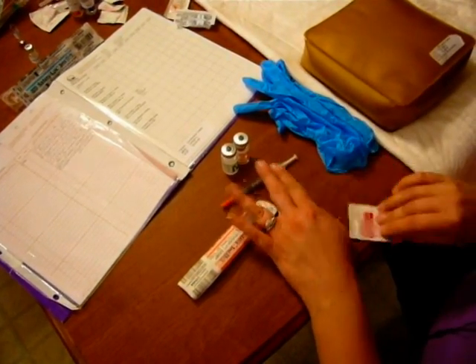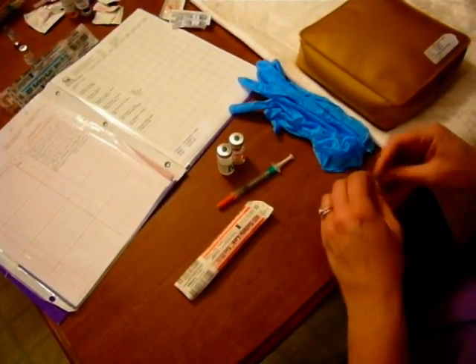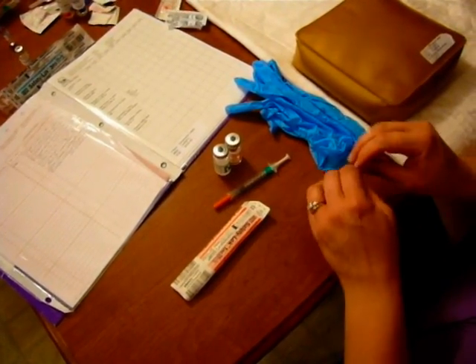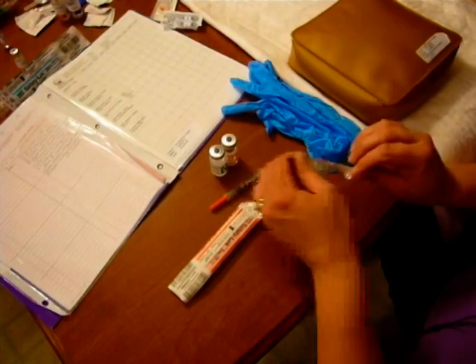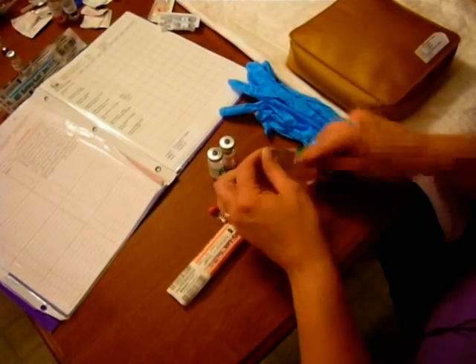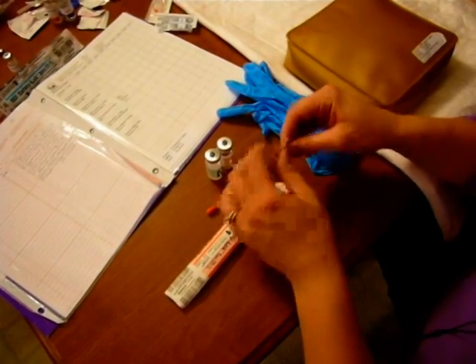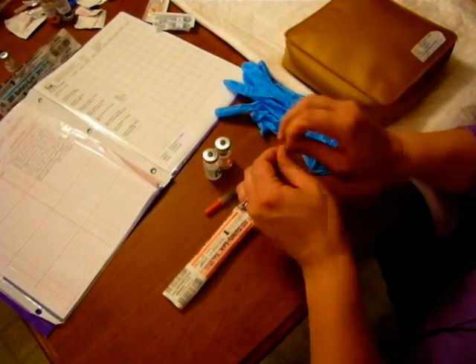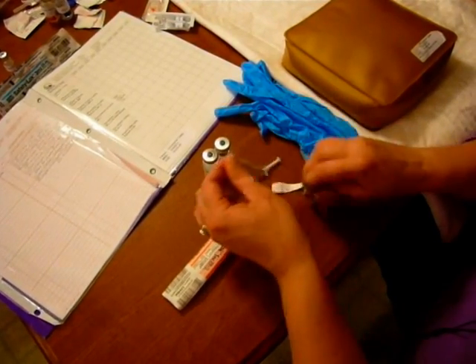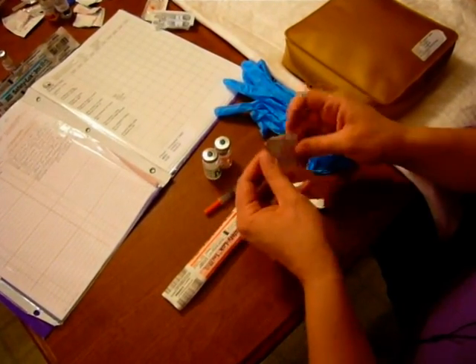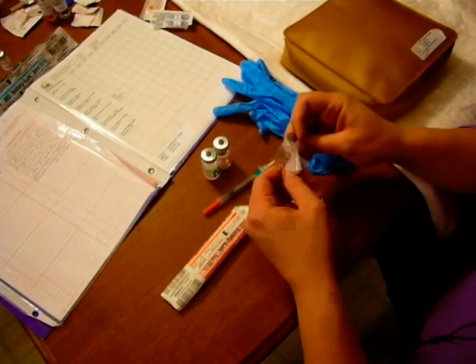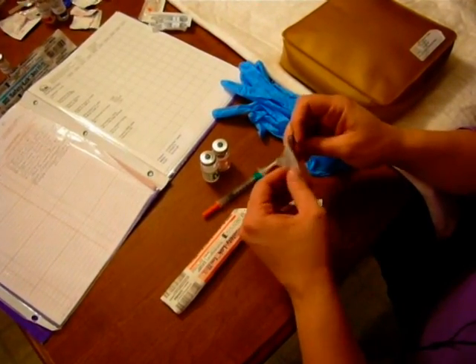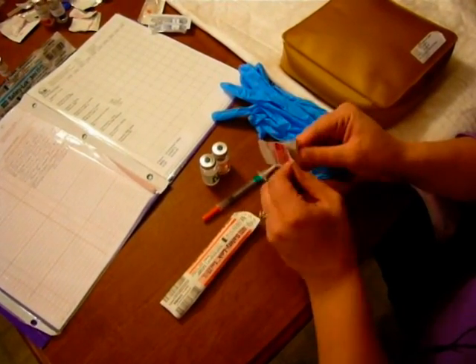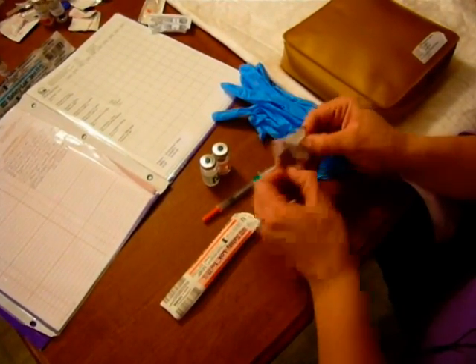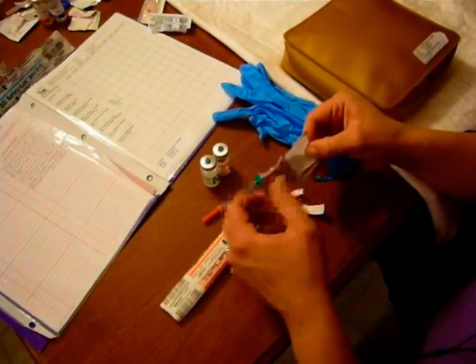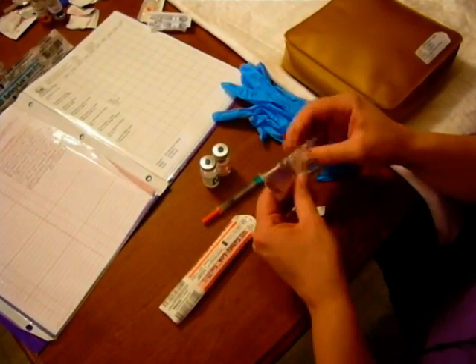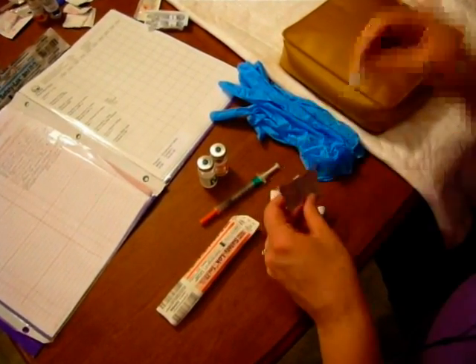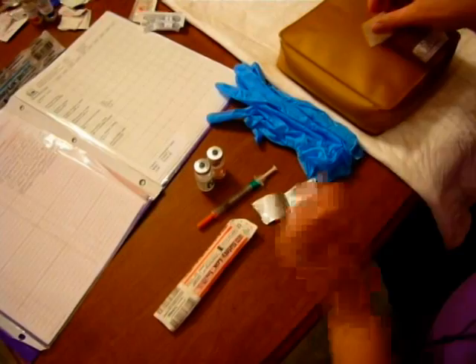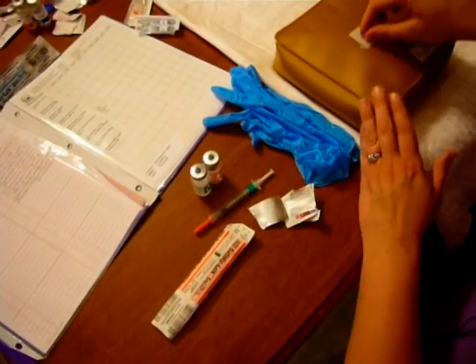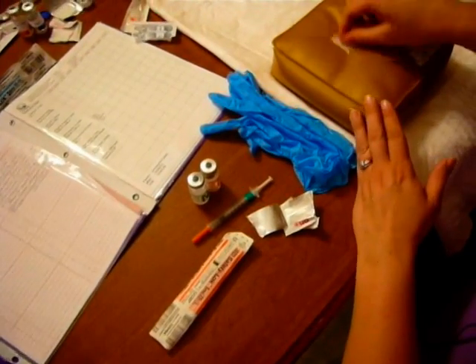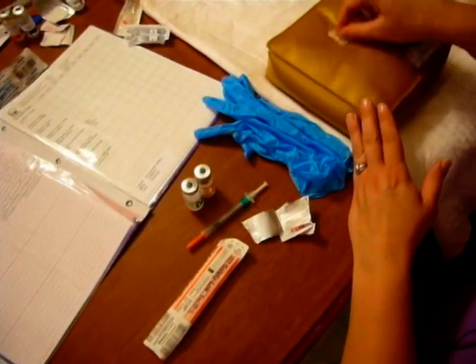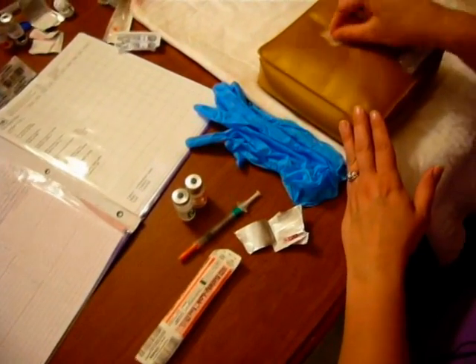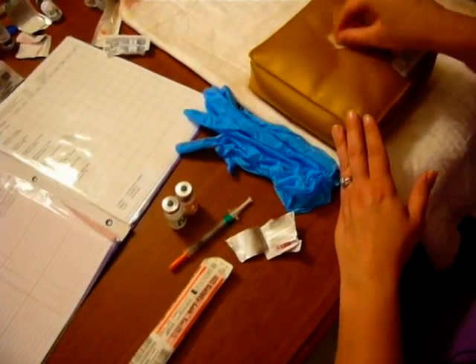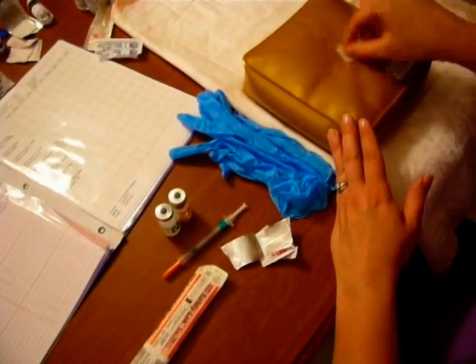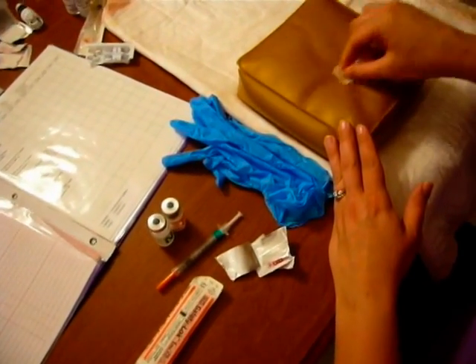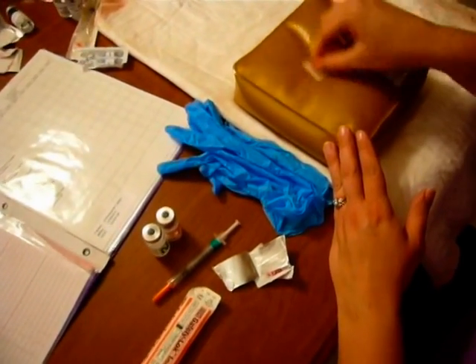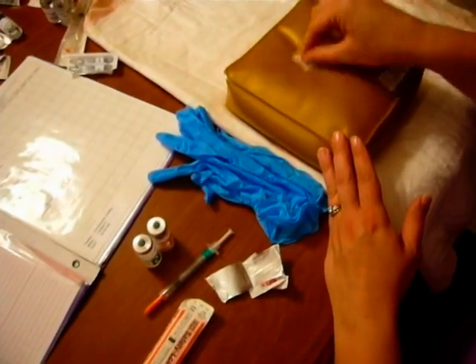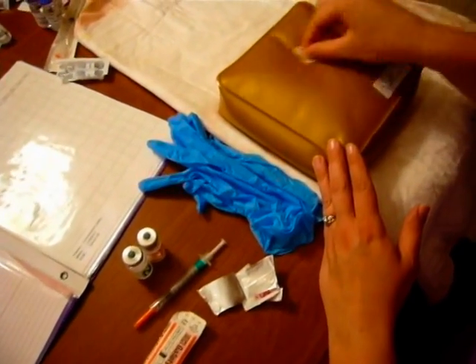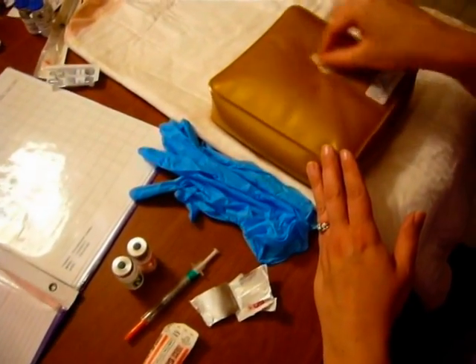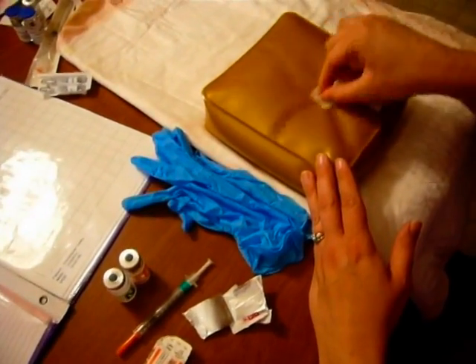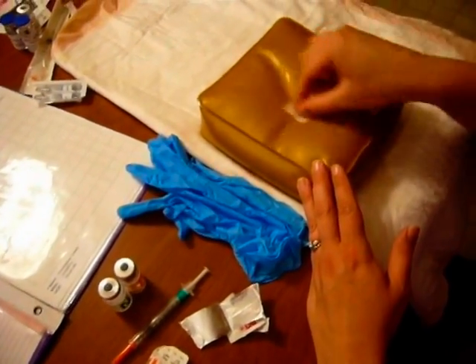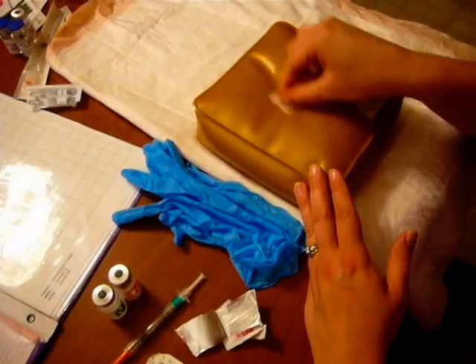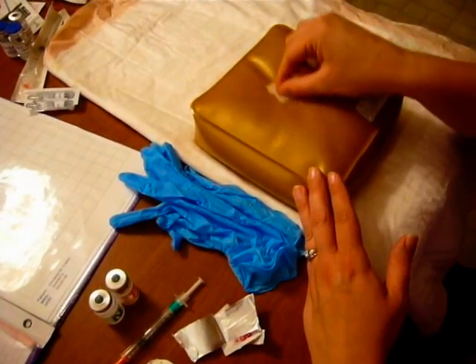The sites for the subcutaneous injection are any place we have an additional subcutaneous fat layer. The abdomen is a good site, the back of the arms, the outer thighs, and what we would traditionally call the love handles.